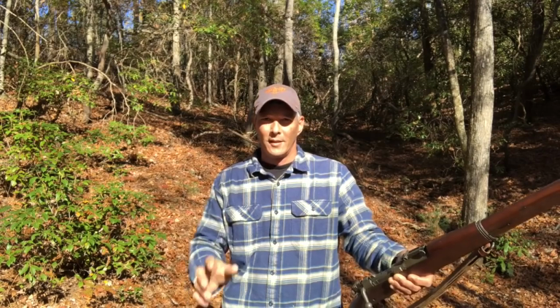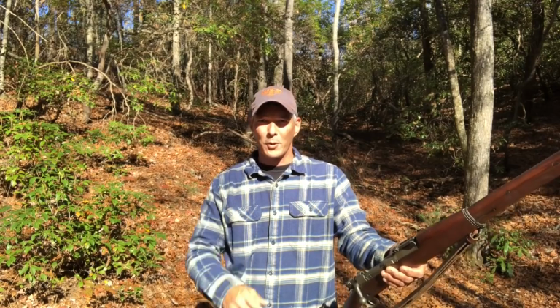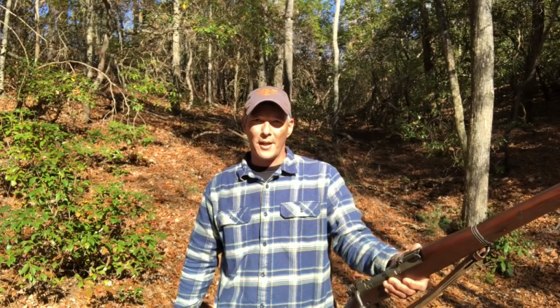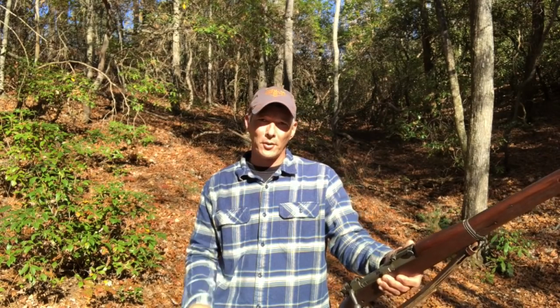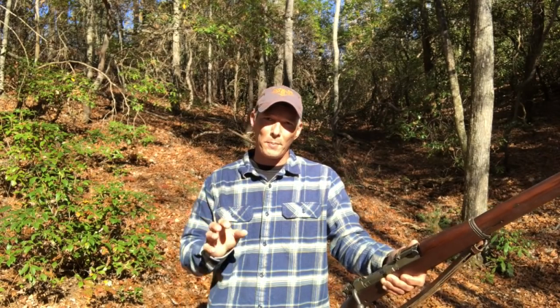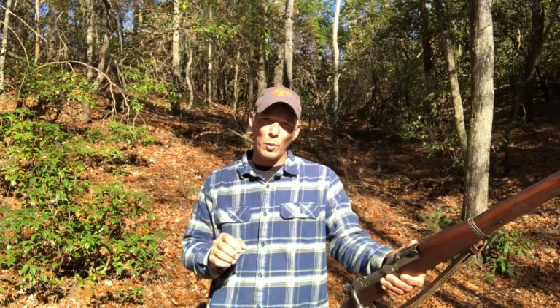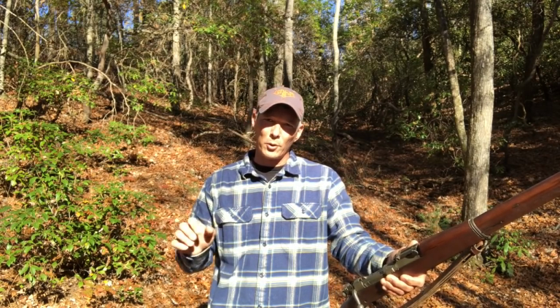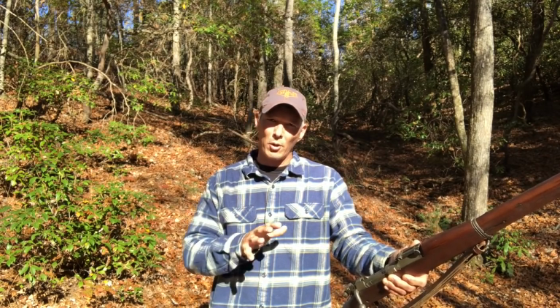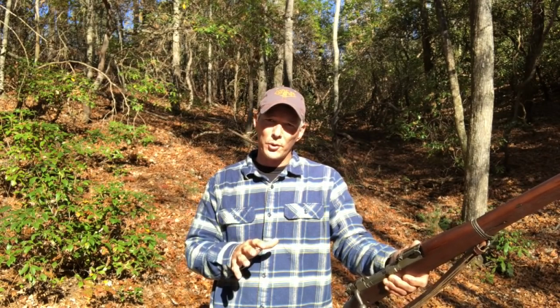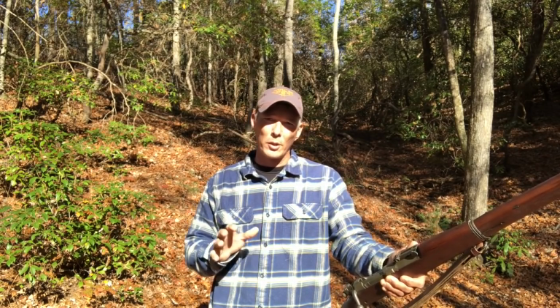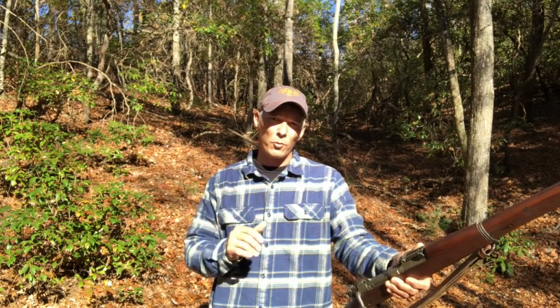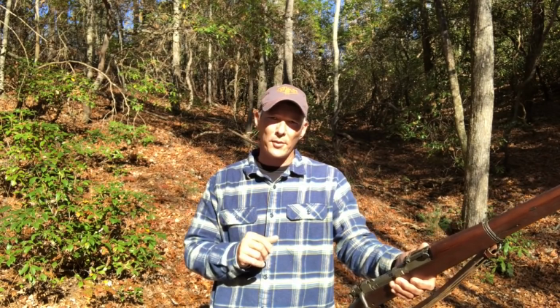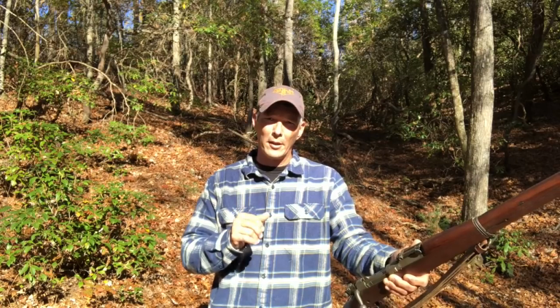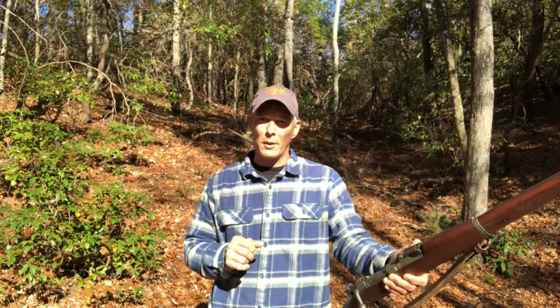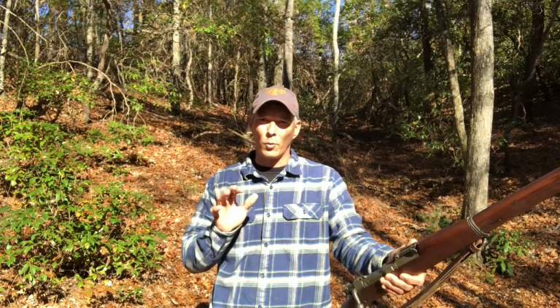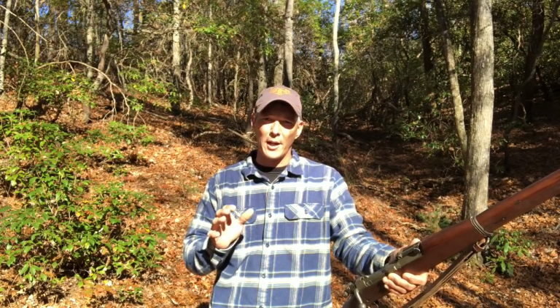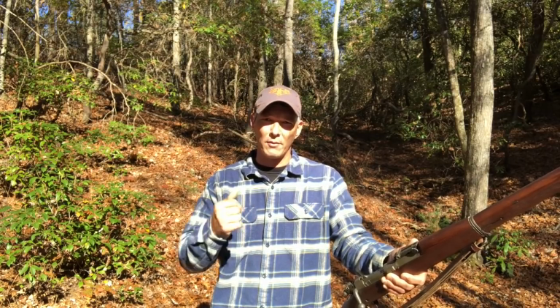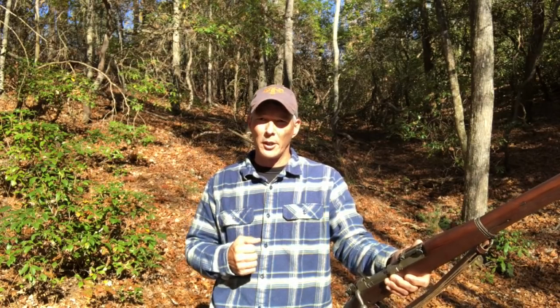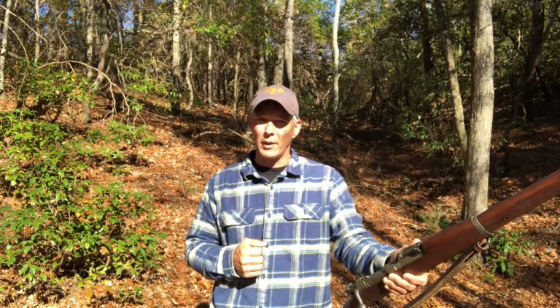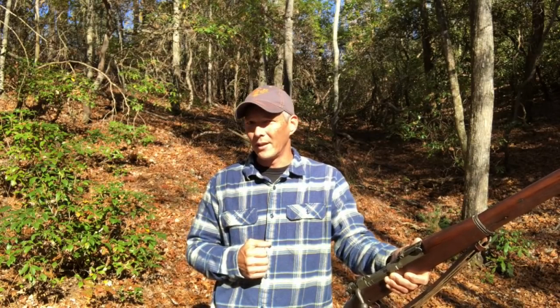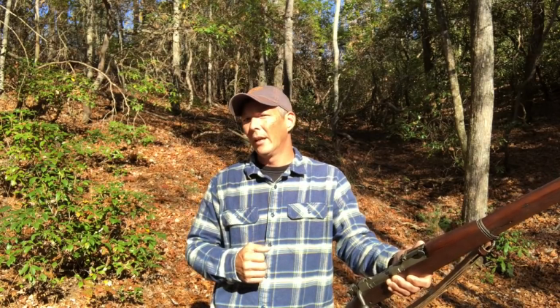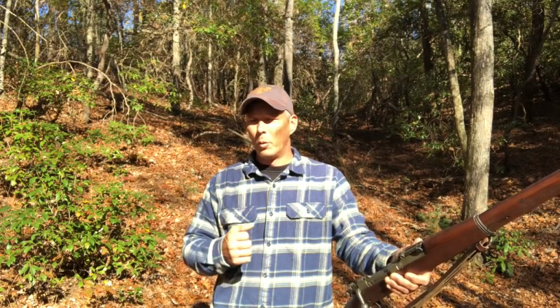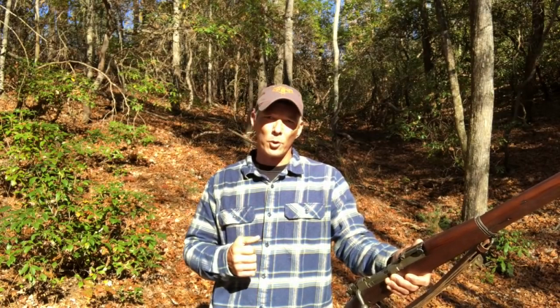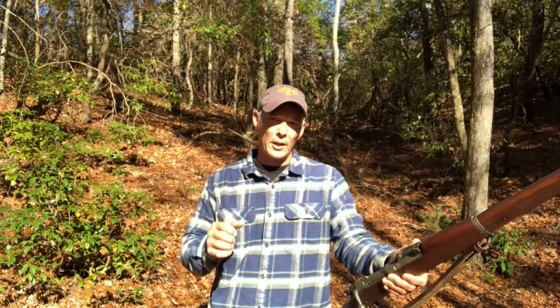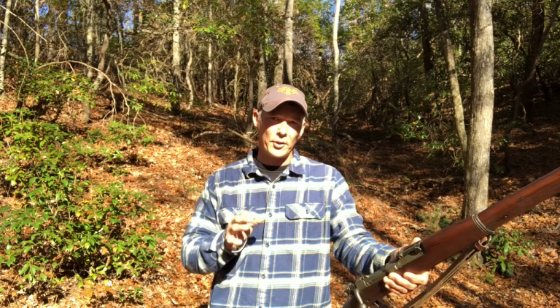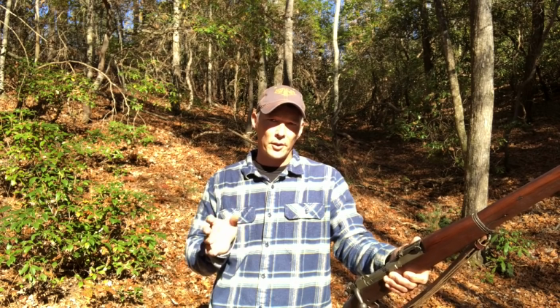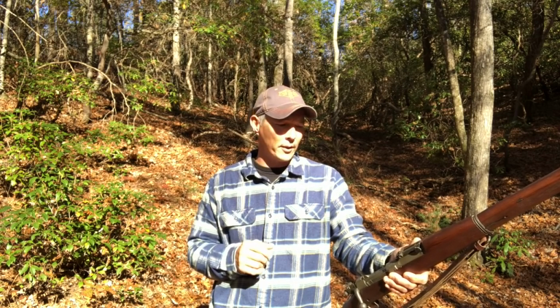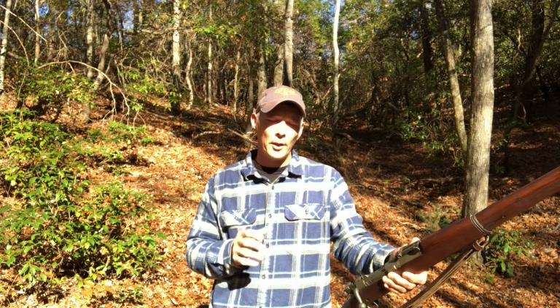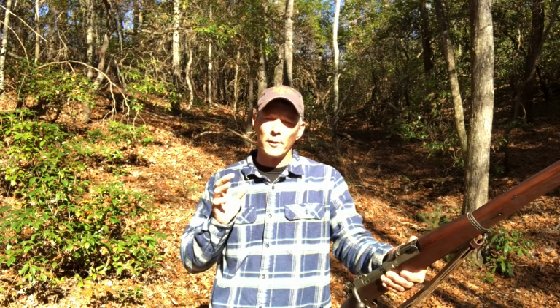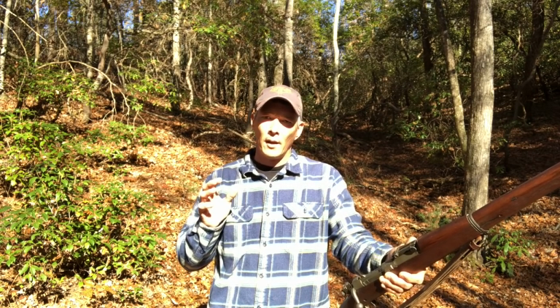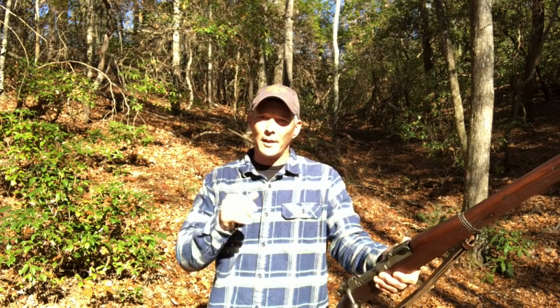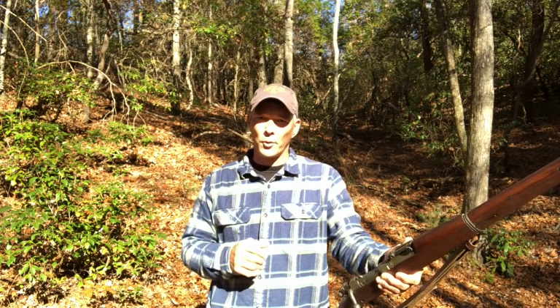Hey guys, welcome to the X-Ring. On today's episode, we're going to go old school and go with rifles that are near and dear to my heart — the ones that actually gave us the freedoms that we have today. I'll start off this first video by doing a 1903.